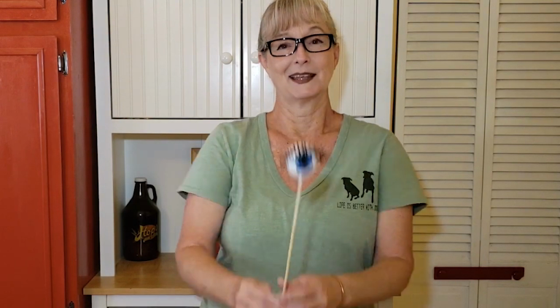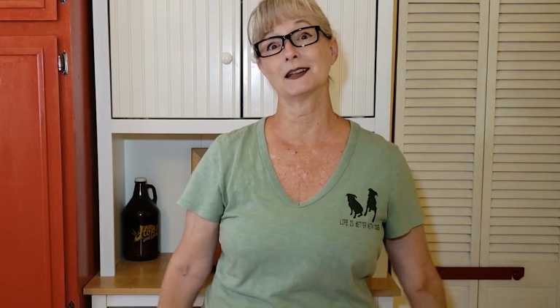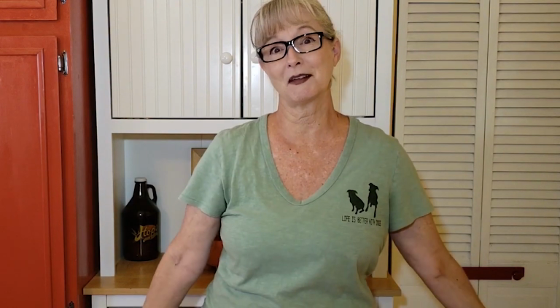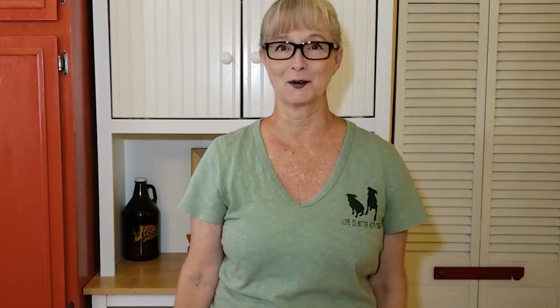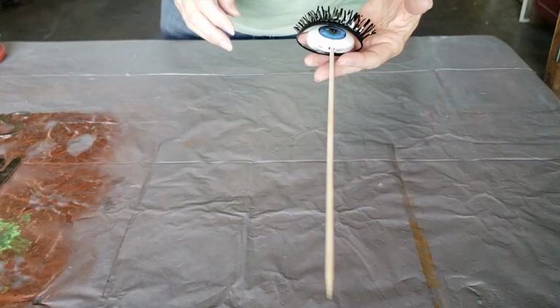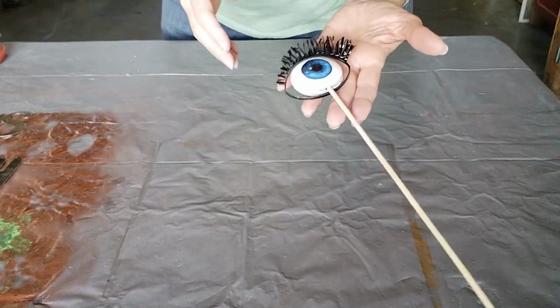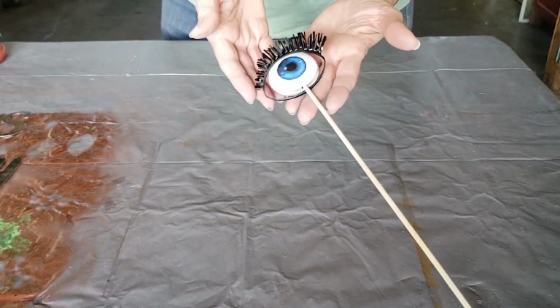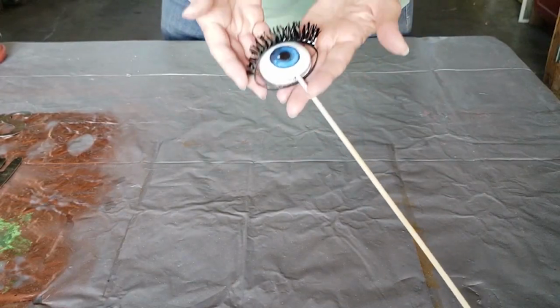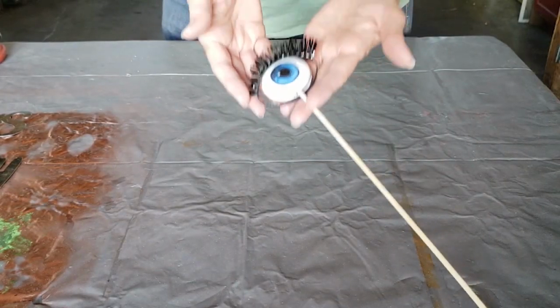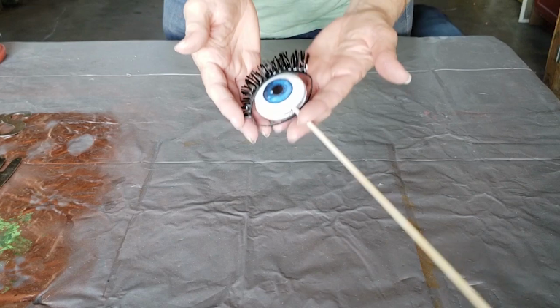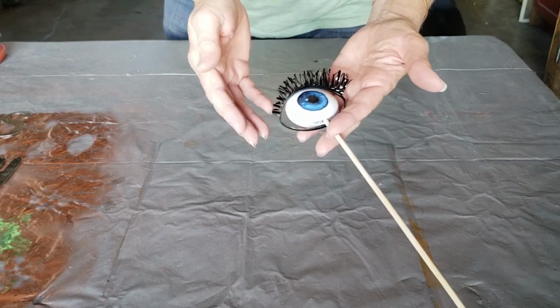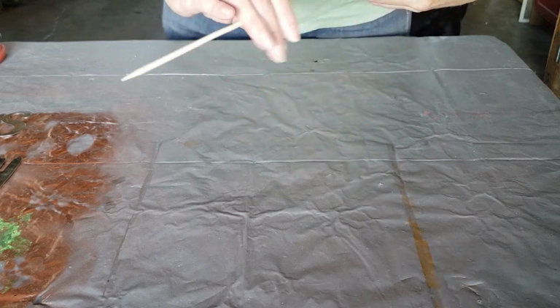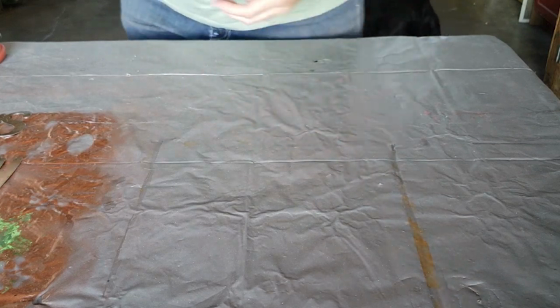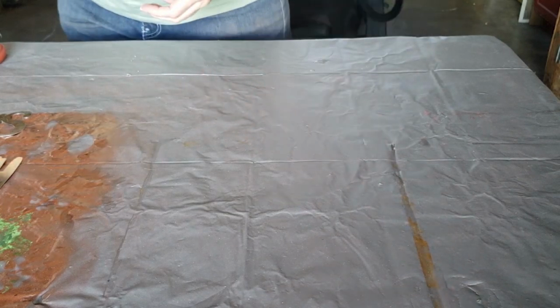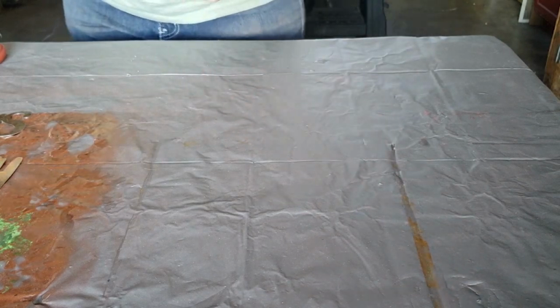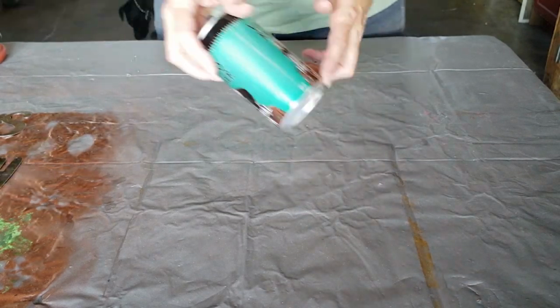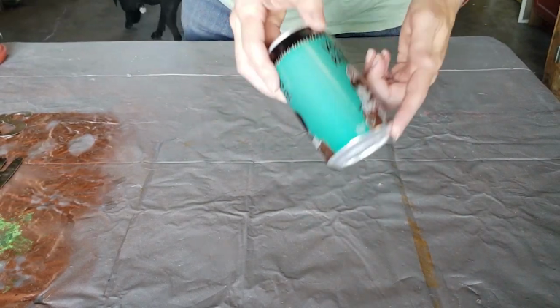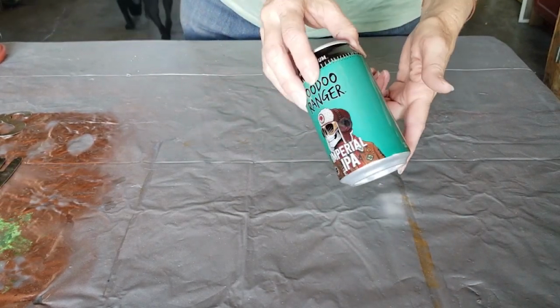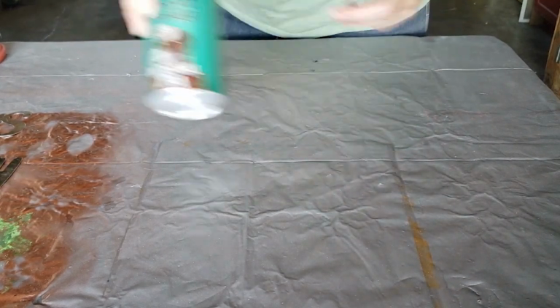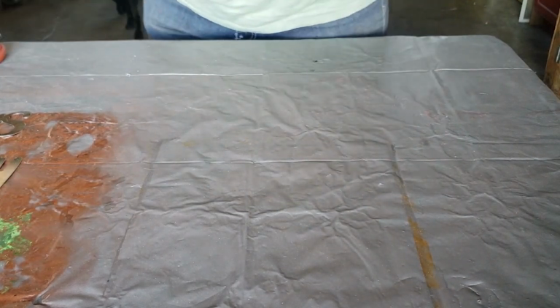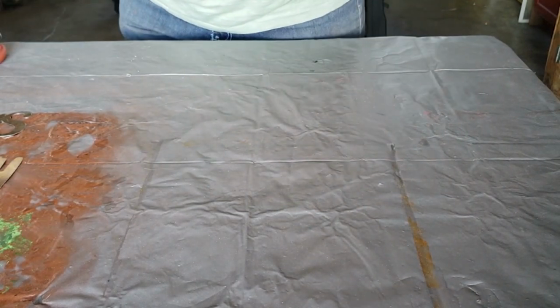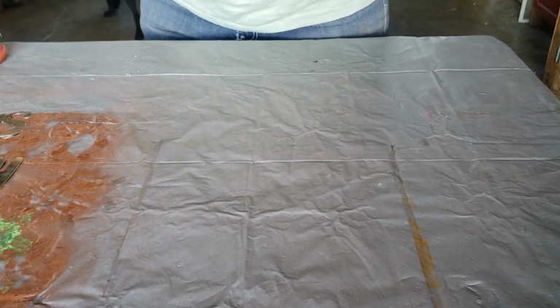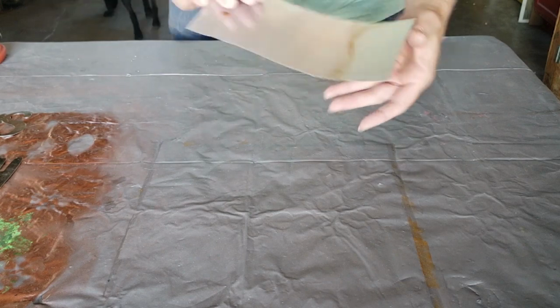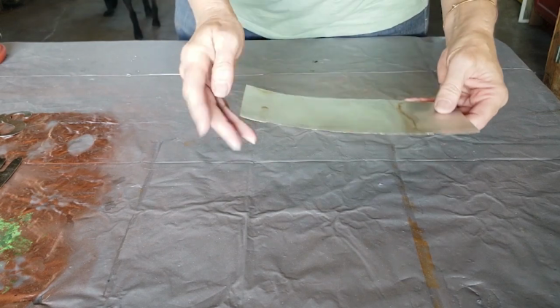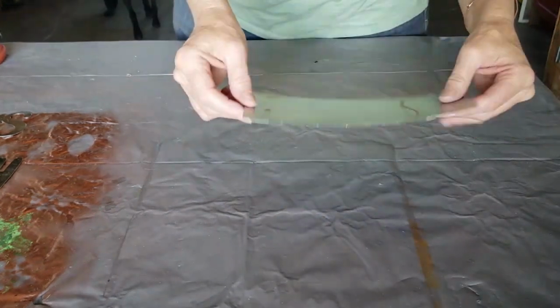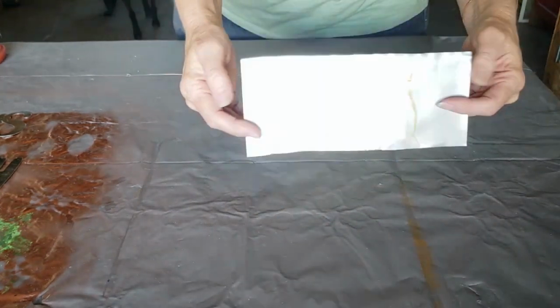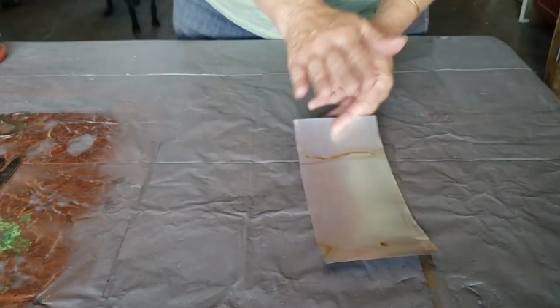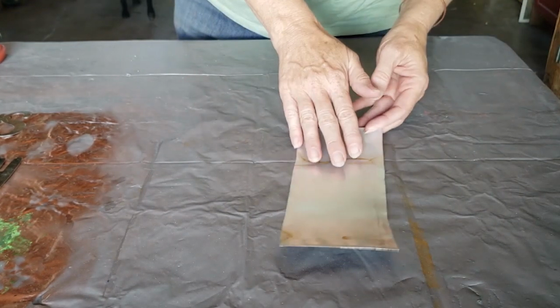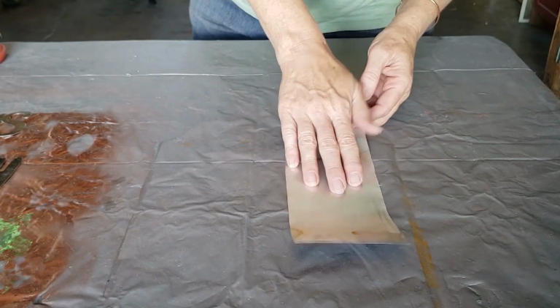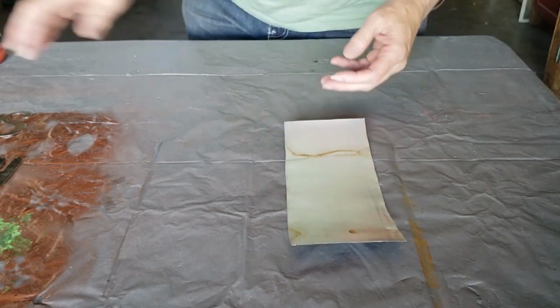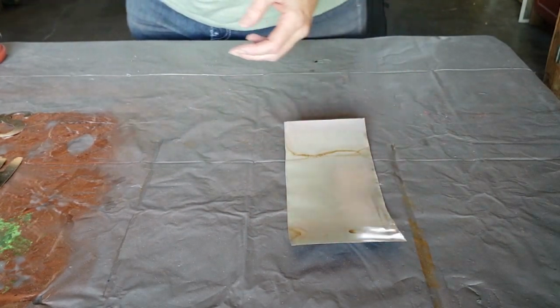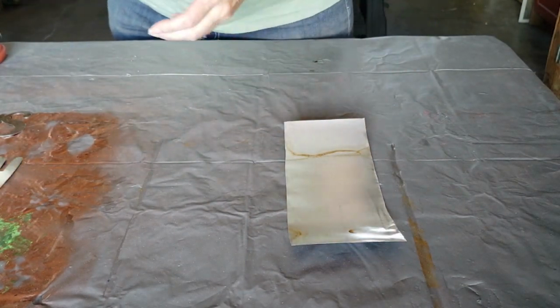So let's see where this goes. The first thing I want to do is make some more eyeballs, and to do that I'm going to be using aluminum cans. If you've seen some of my other projects, you know I've used a lot of the side pieces of the aluminum can.